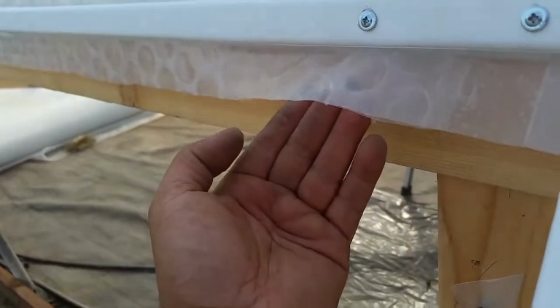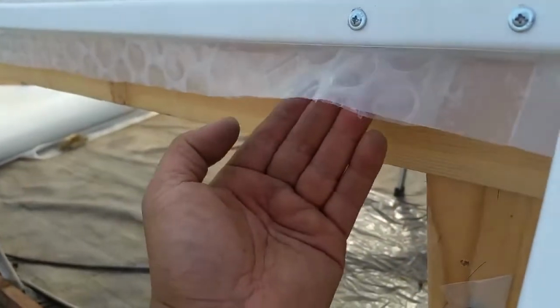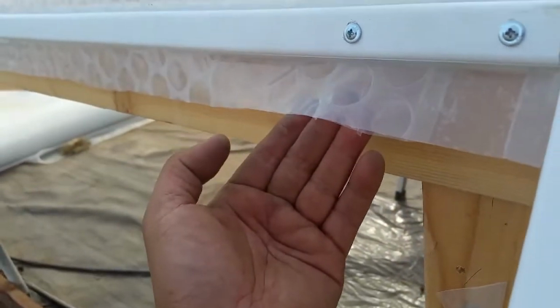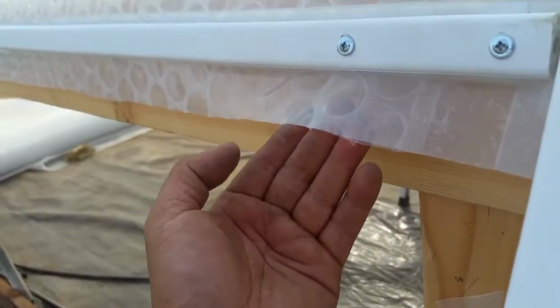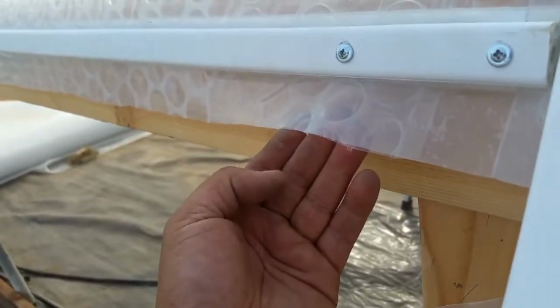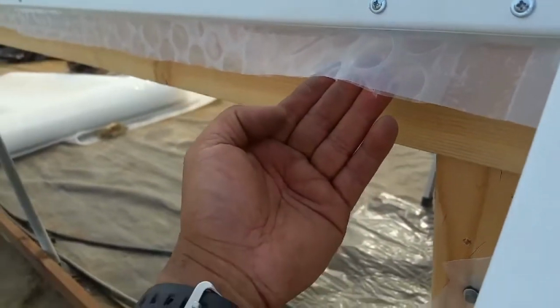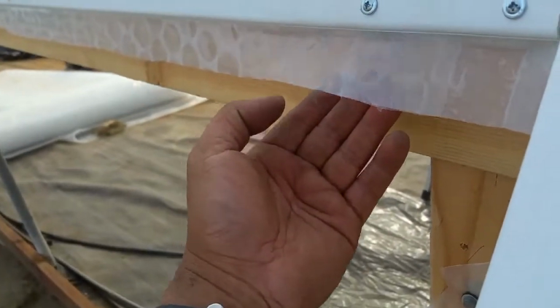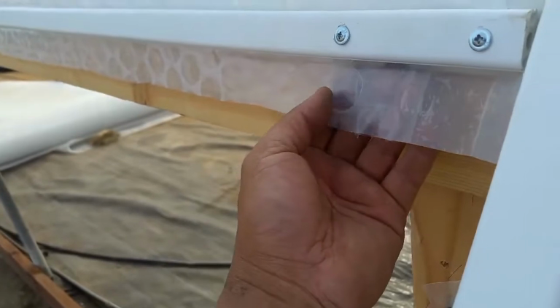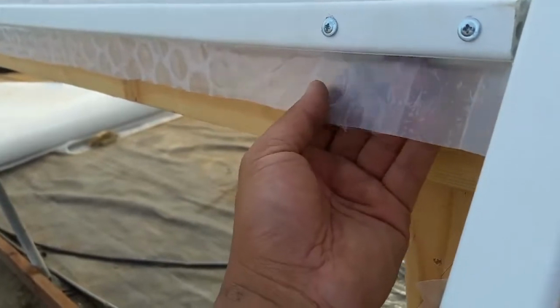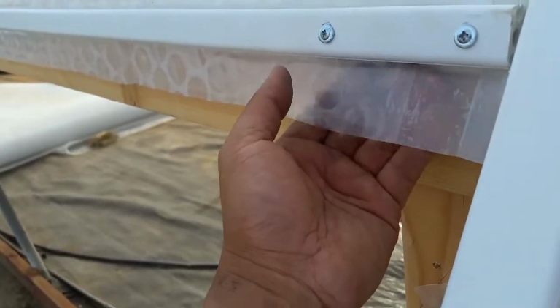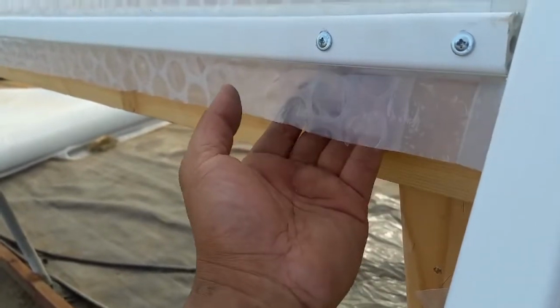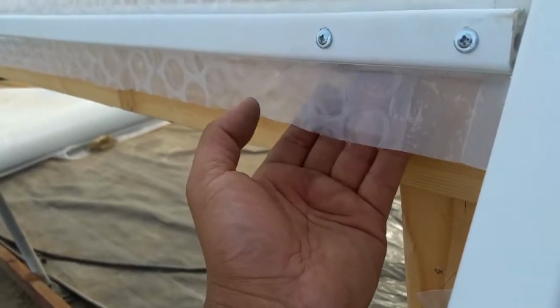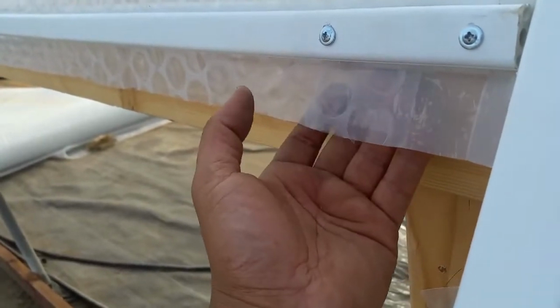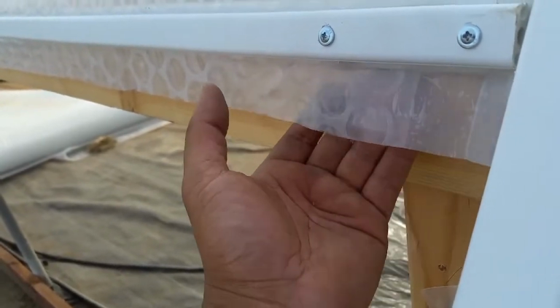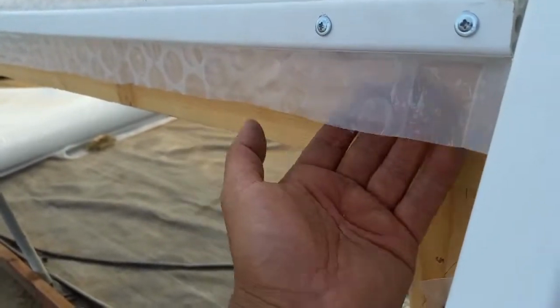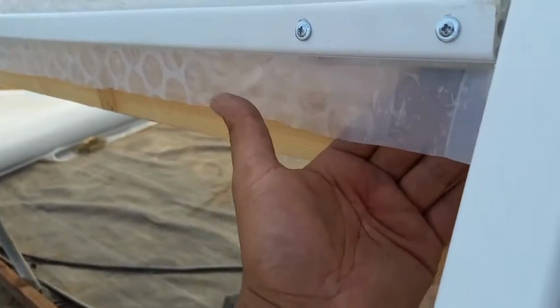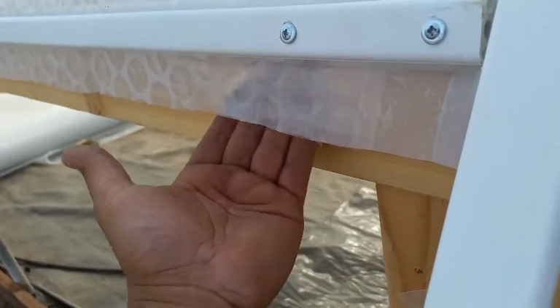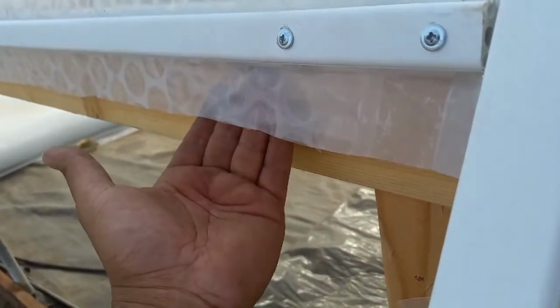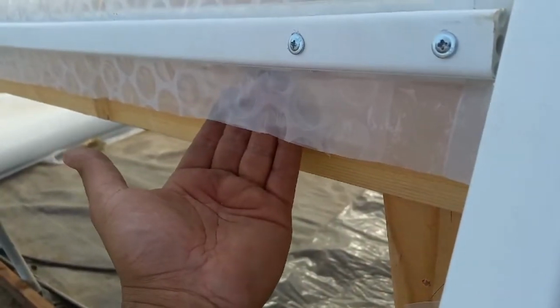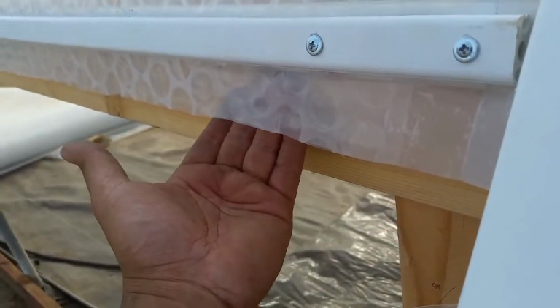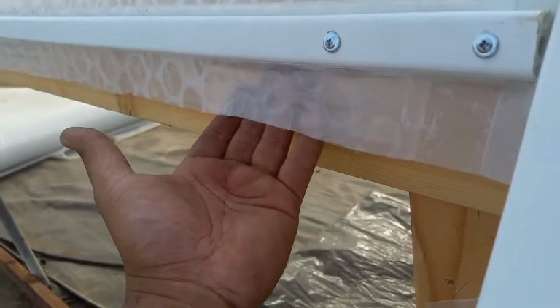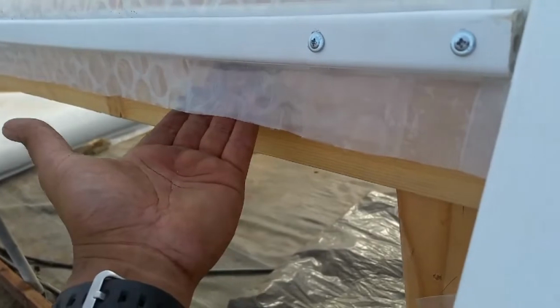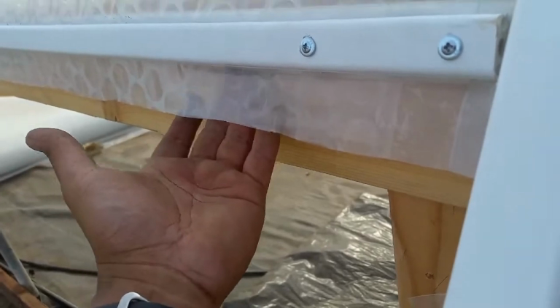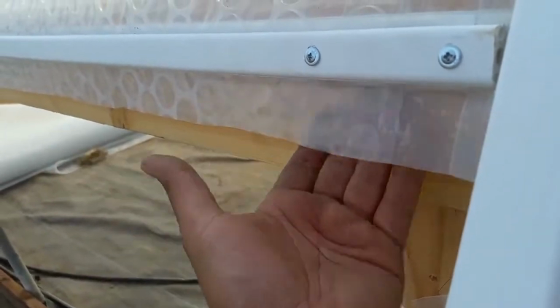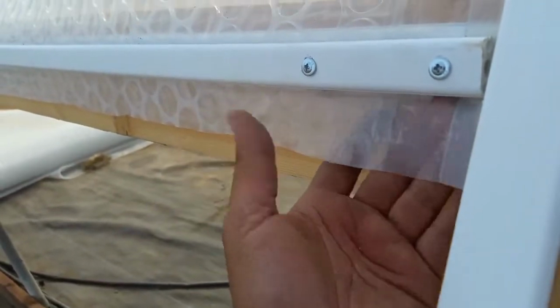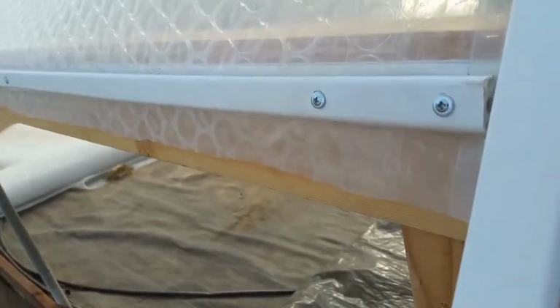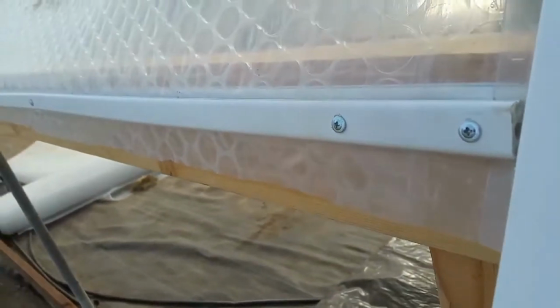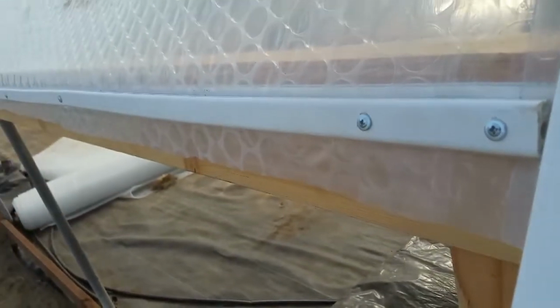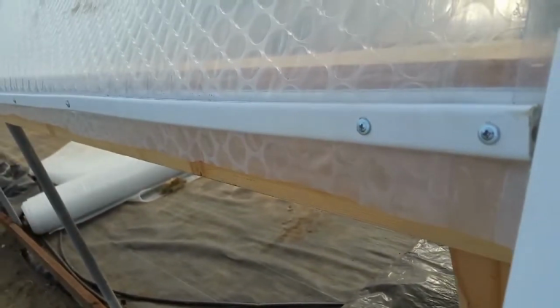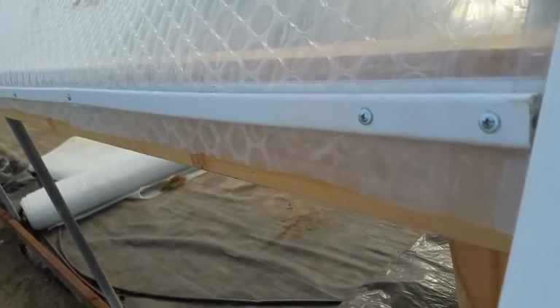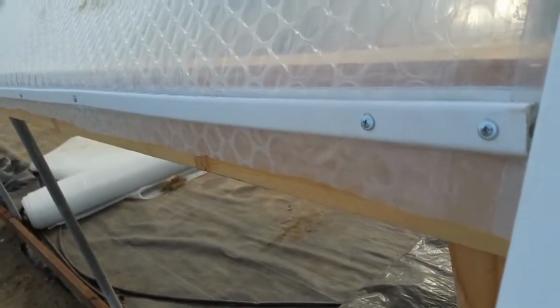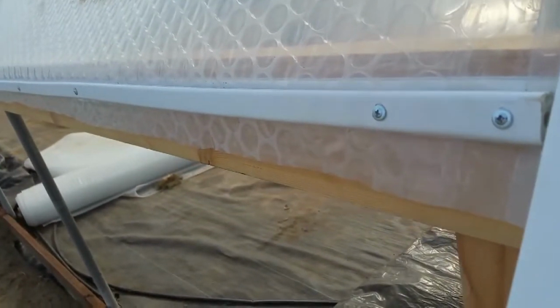Then we leave a little bit of an eave here for you. And then in a little bit, we'll show you the second half of this where we slide the film in and you'll see a roll-up side installed and see how easy it is. Thank you very much.